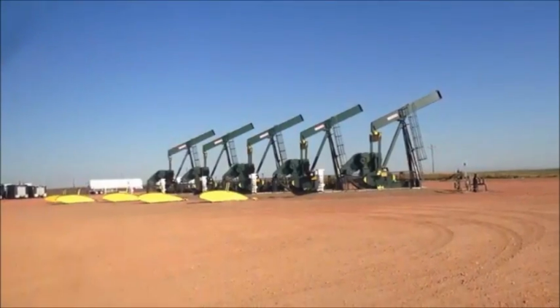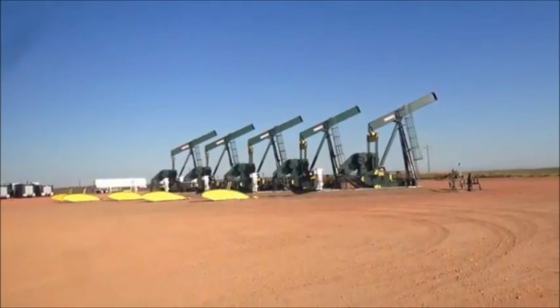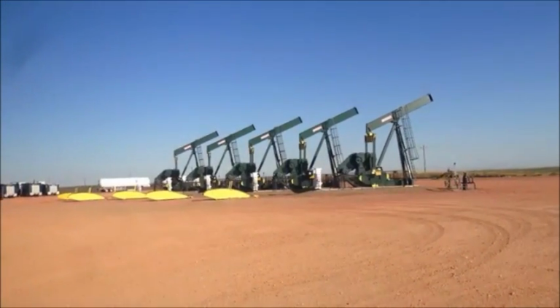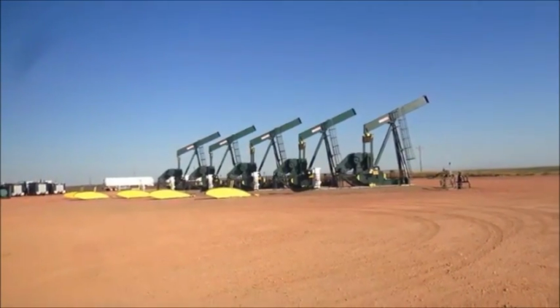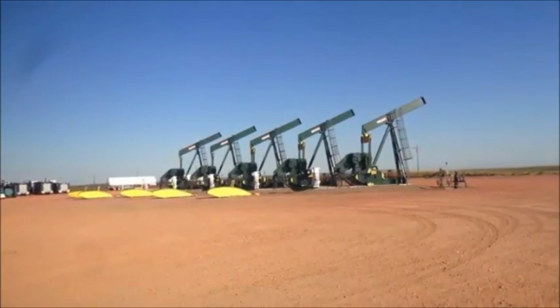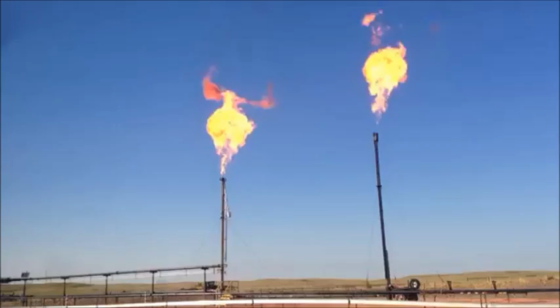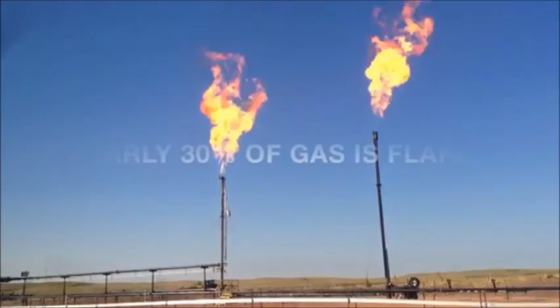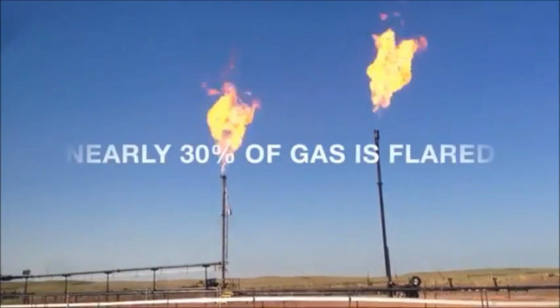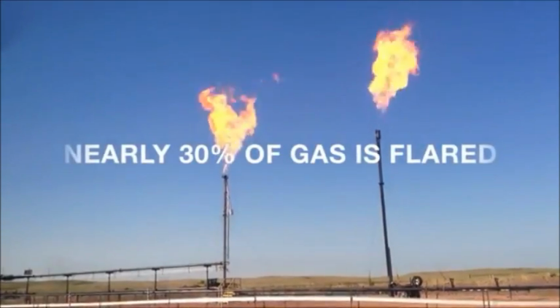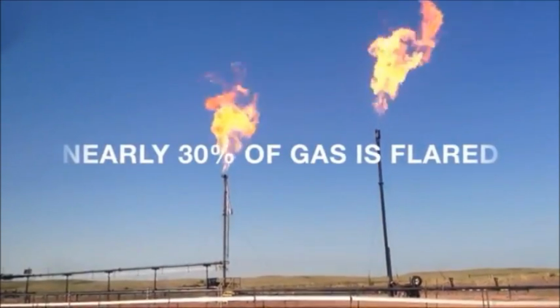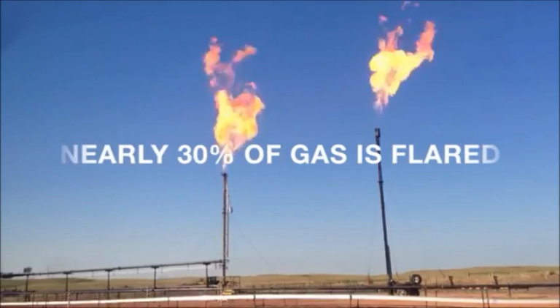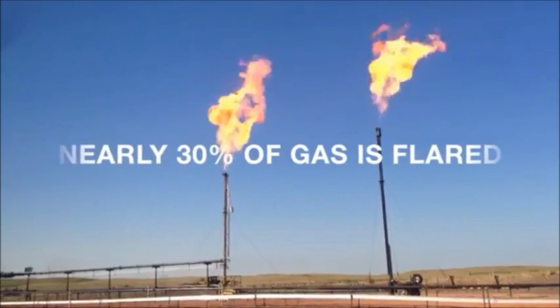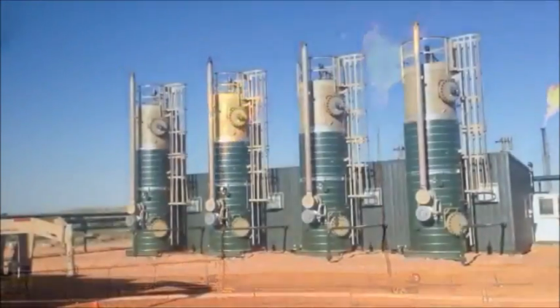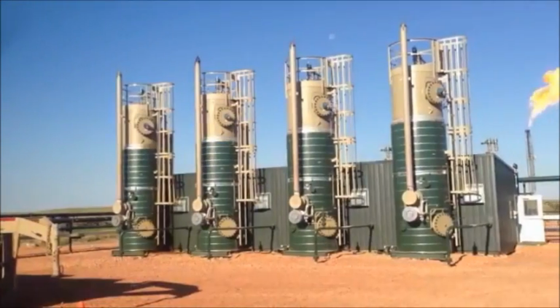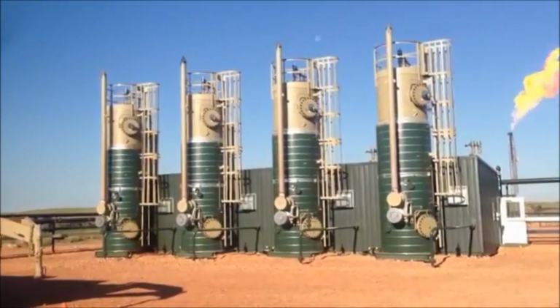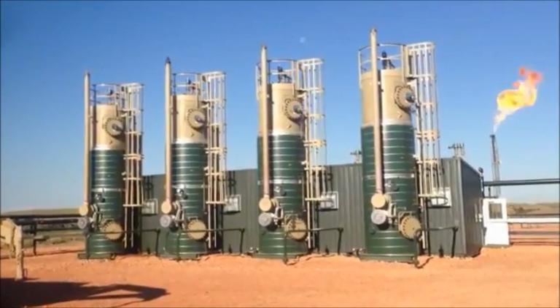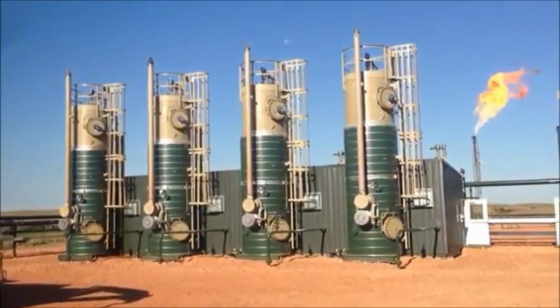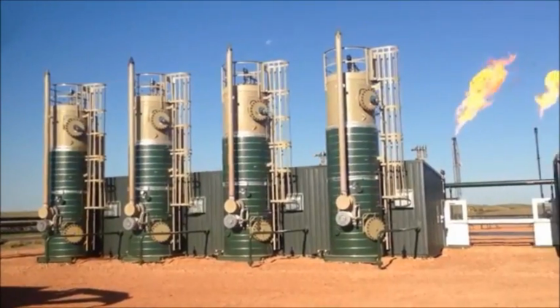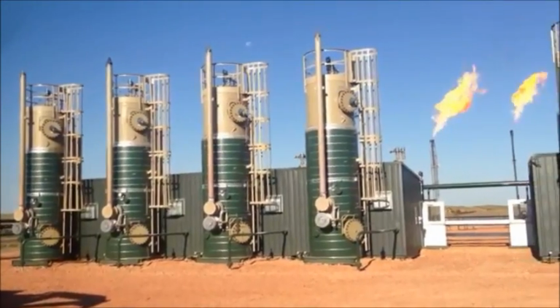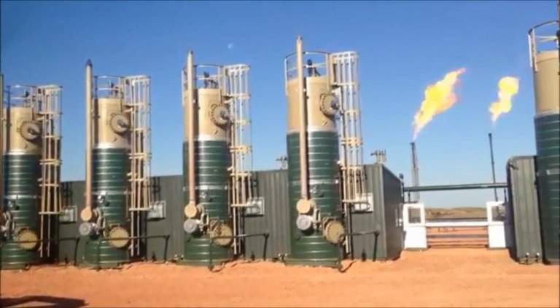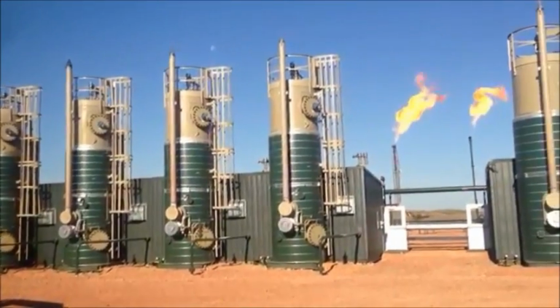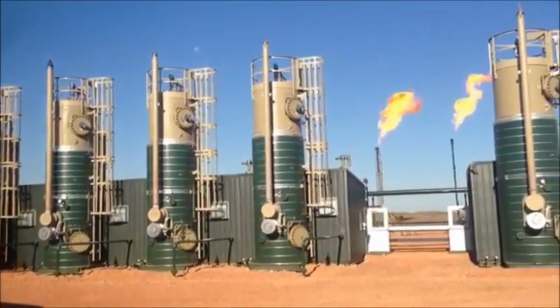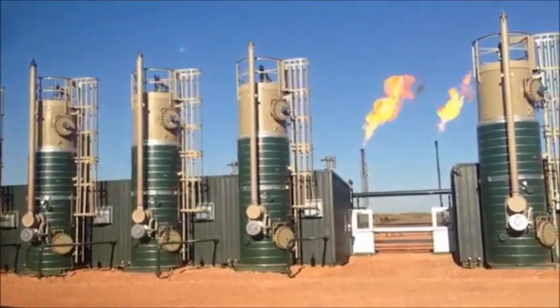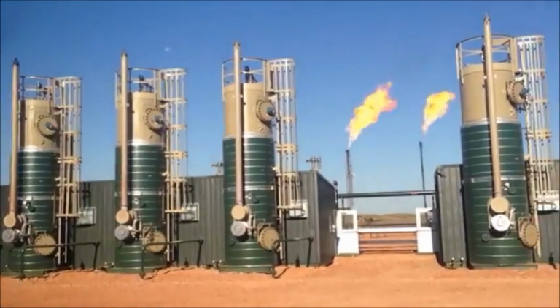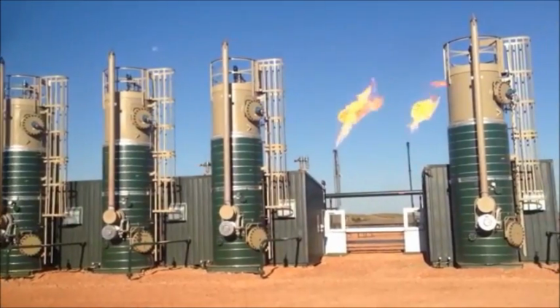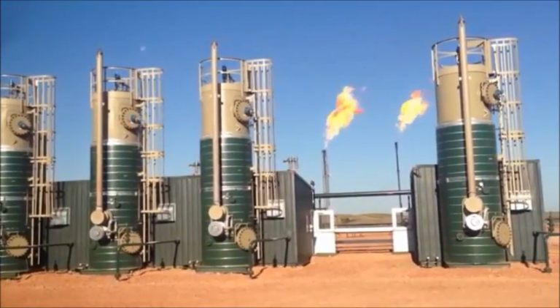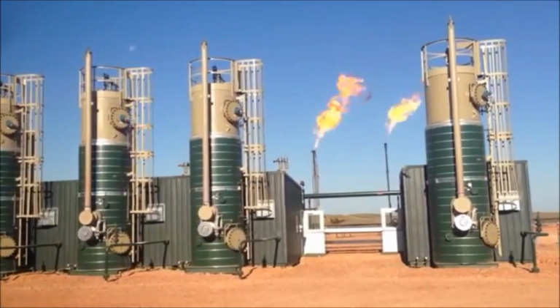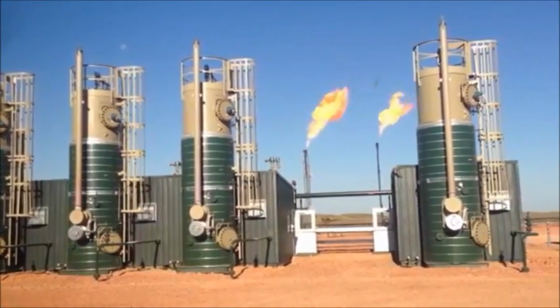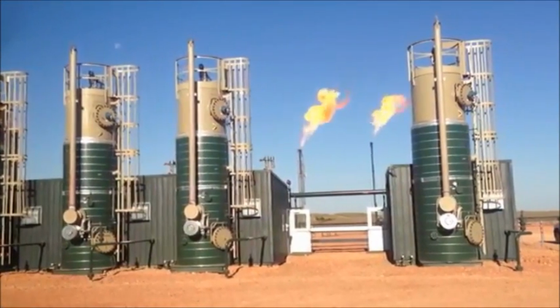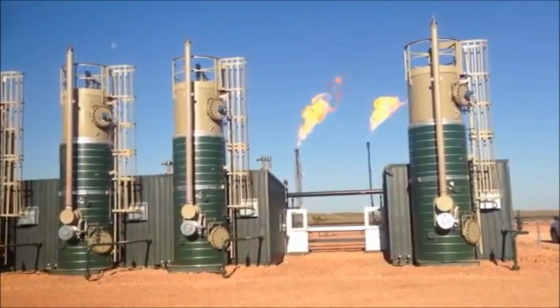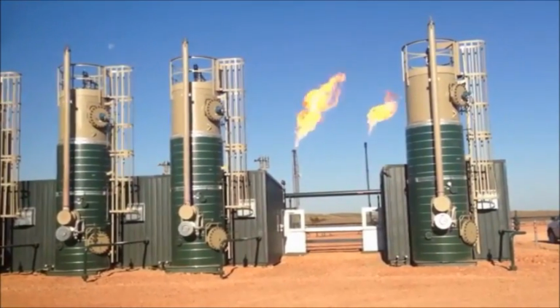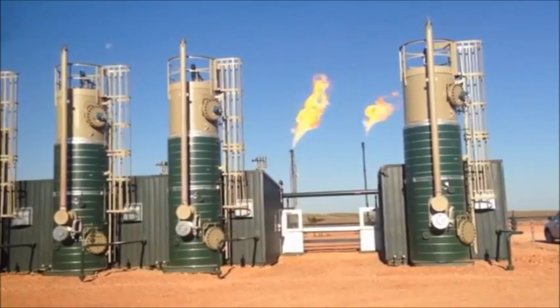In North Dakota's Bakken oil fields, nearly 30% of gas is flared. In 2014, North Dakota mandated flare reduction for oil producers over the coming years, backed by significant penalties for non-compliance.